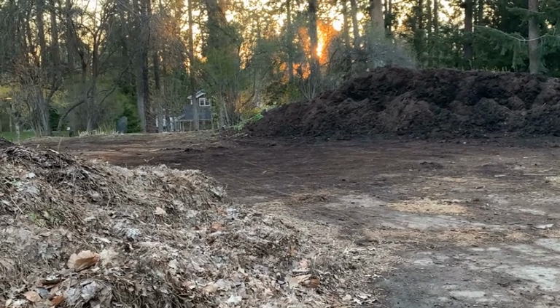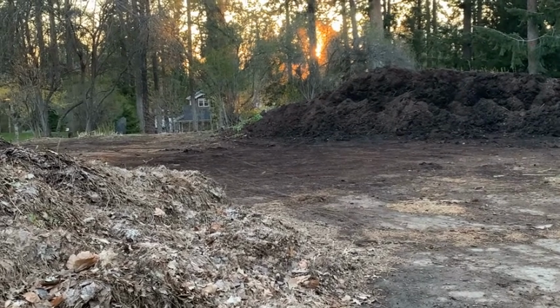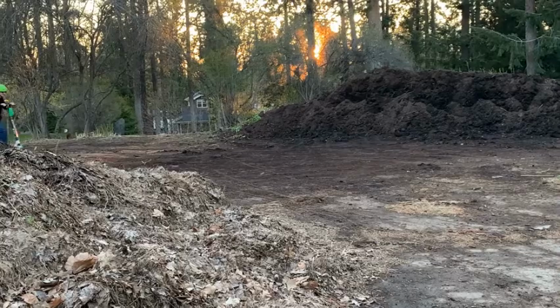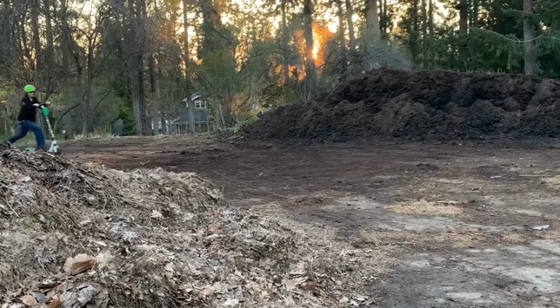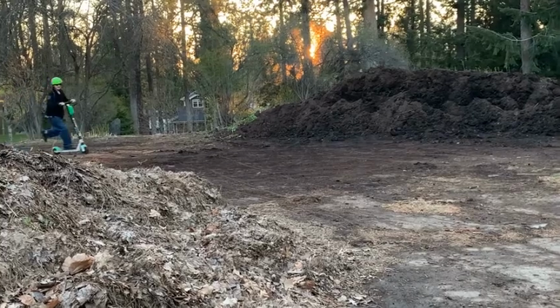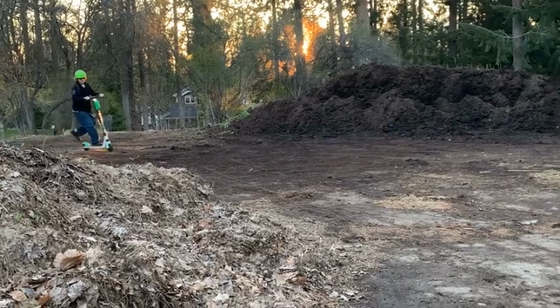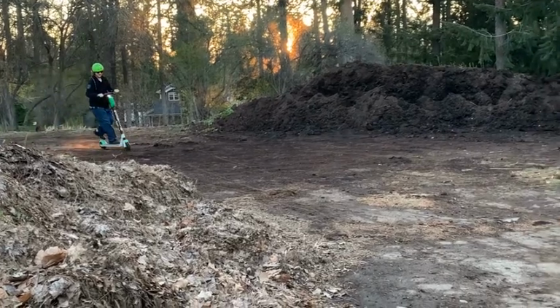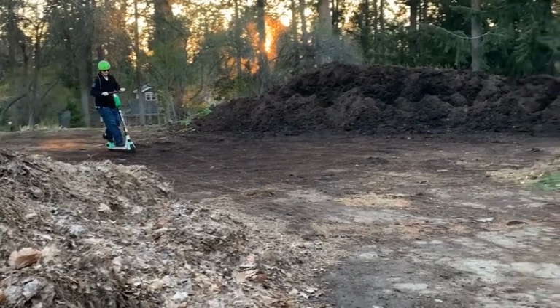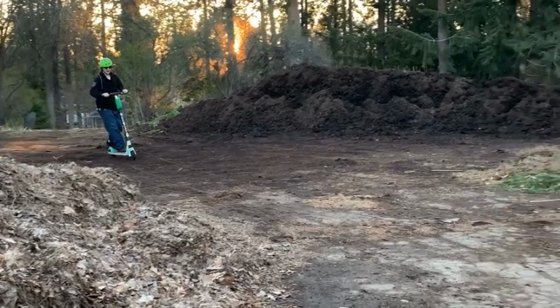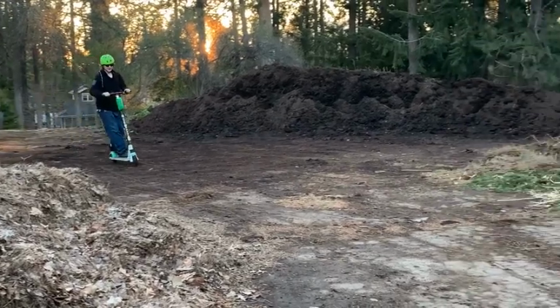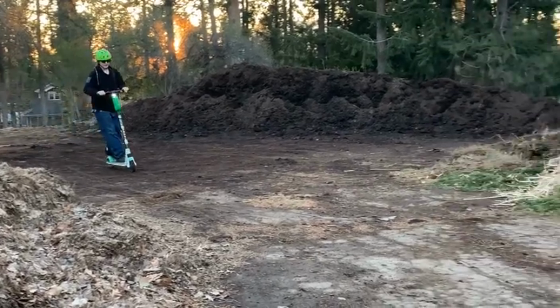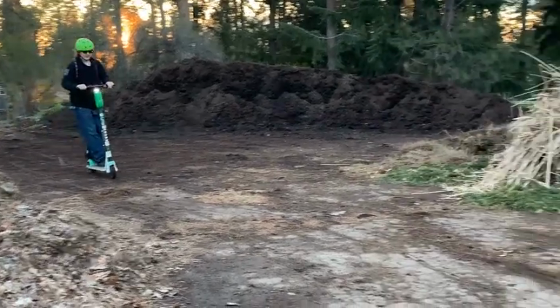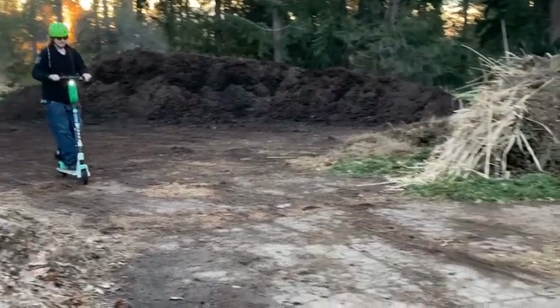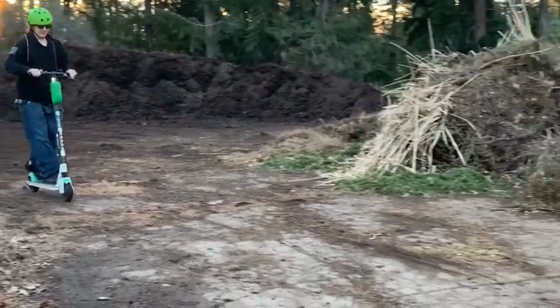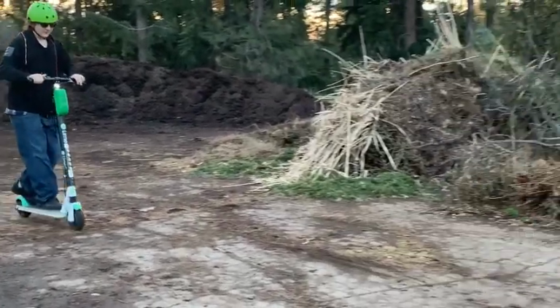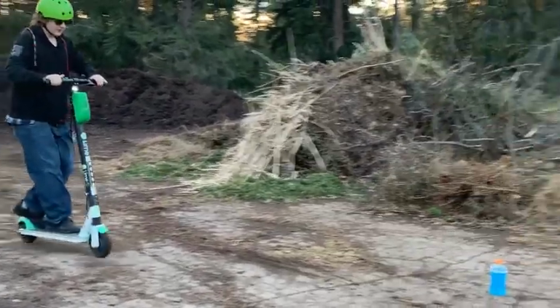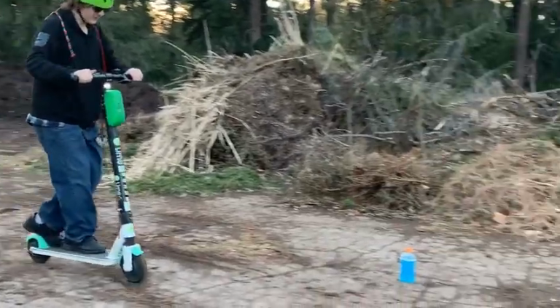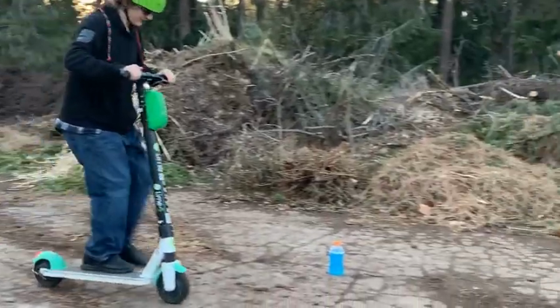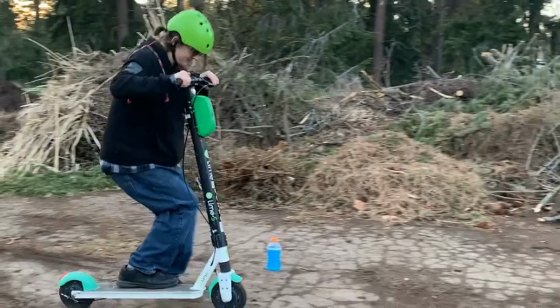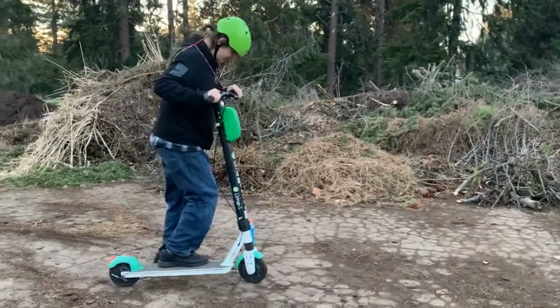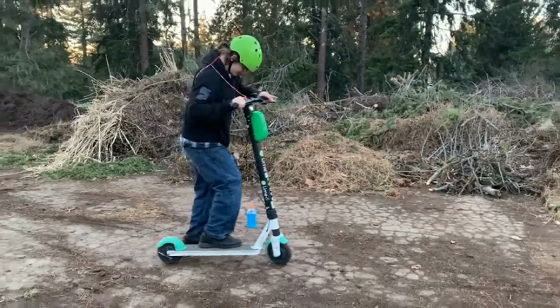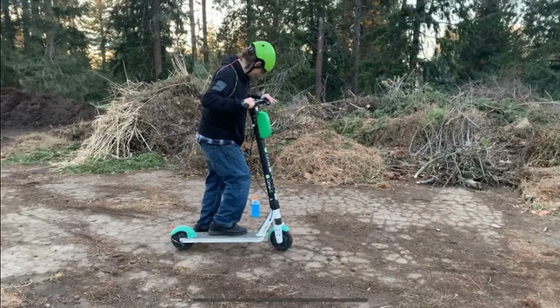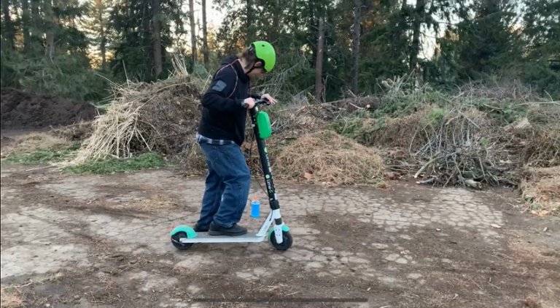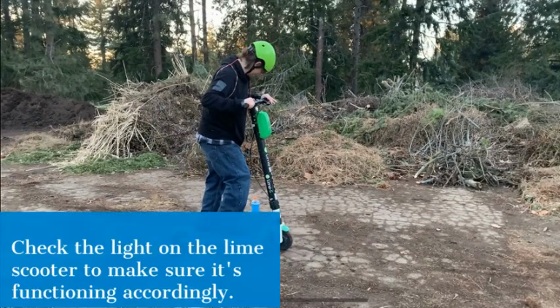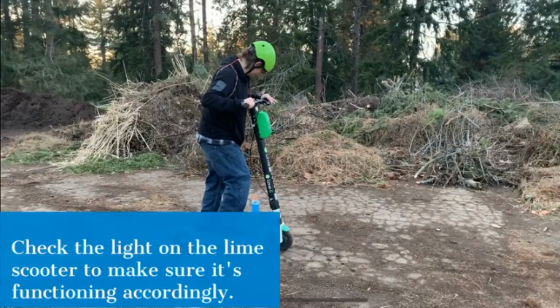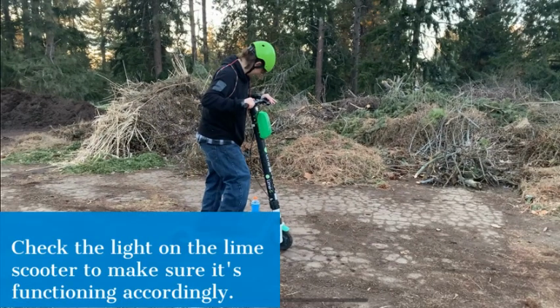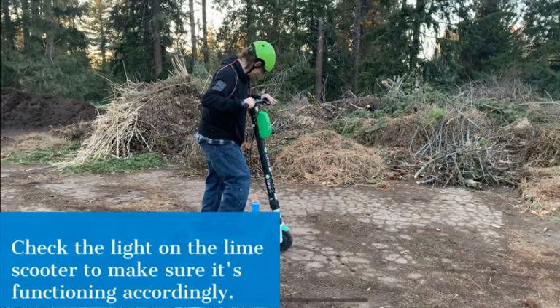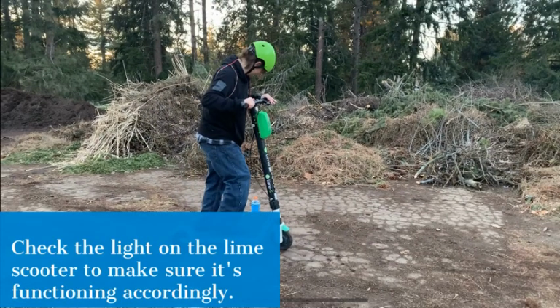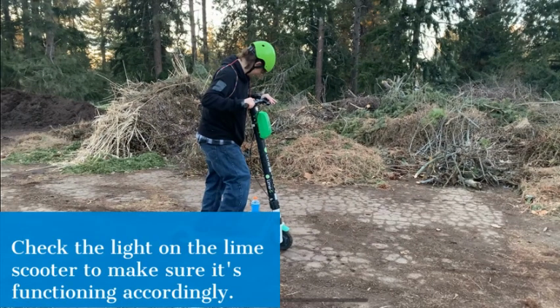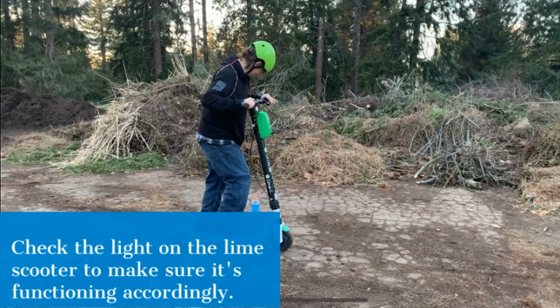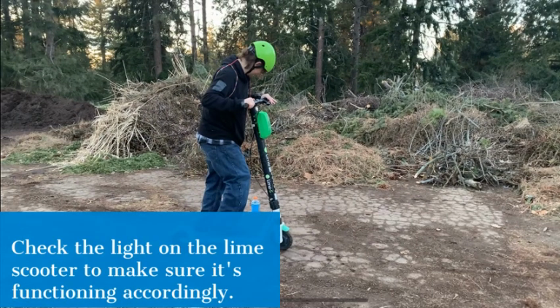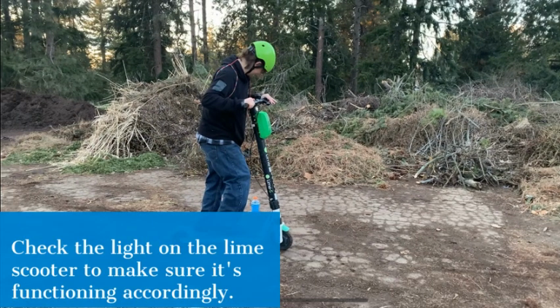Here are some steps you should take before you head out — and no, drinking a night vision potion will not help. 1. Check the light on the Lime Scooter to make sure it's functioning accordingly.